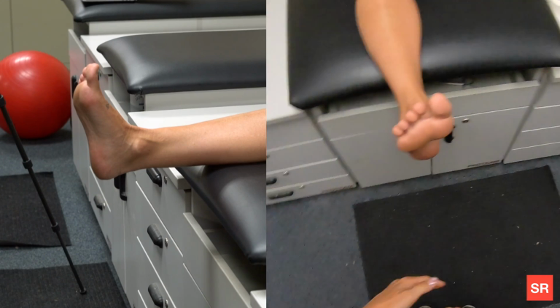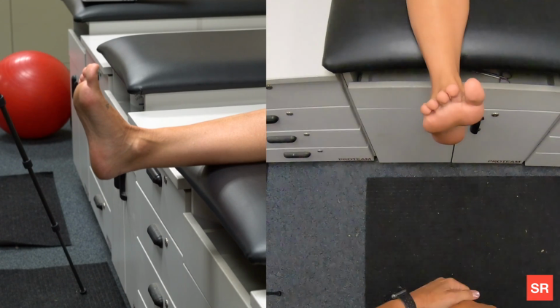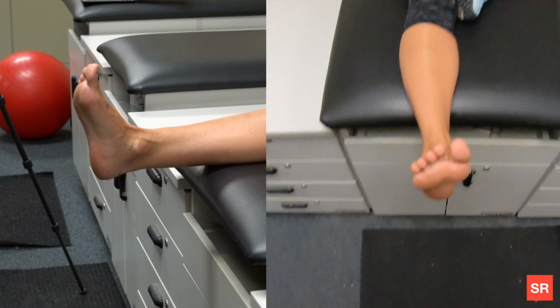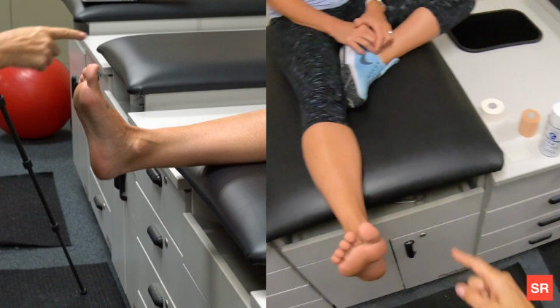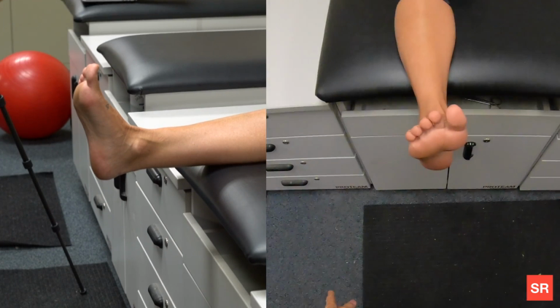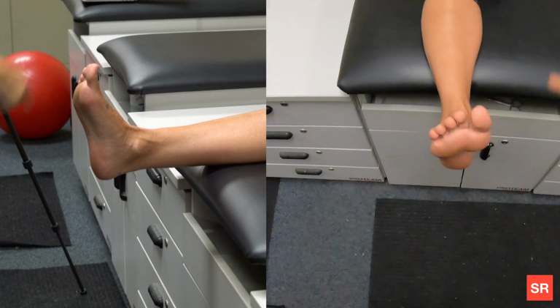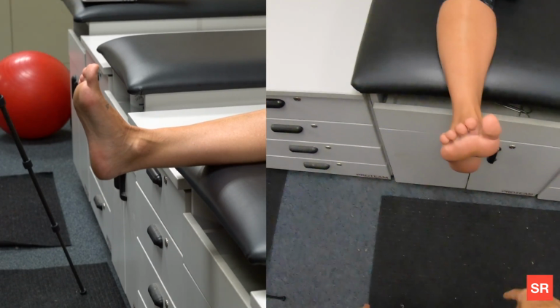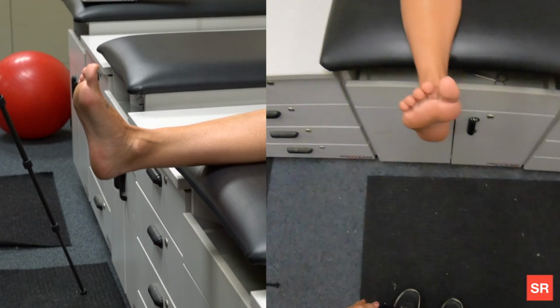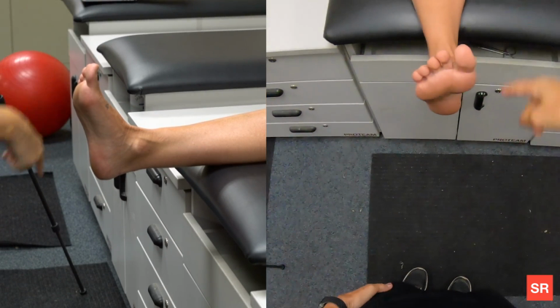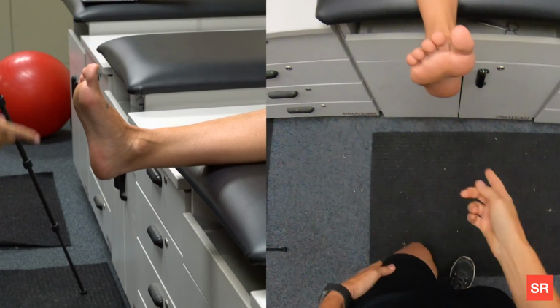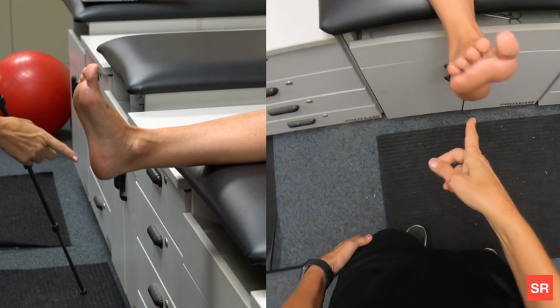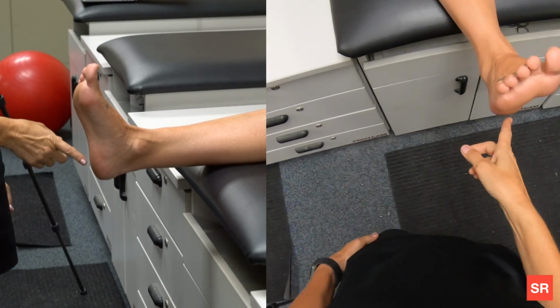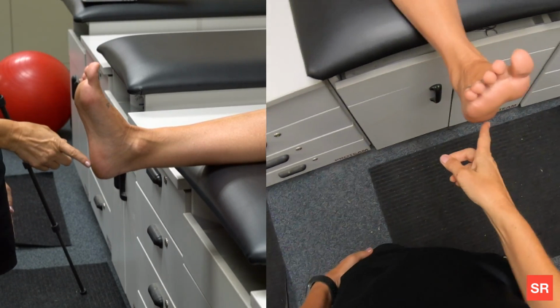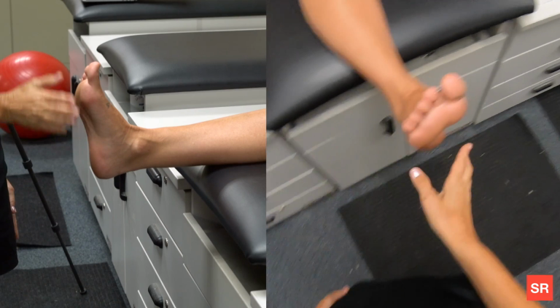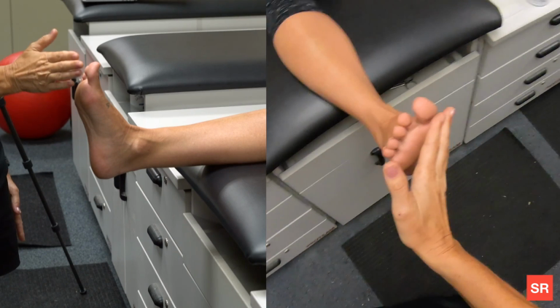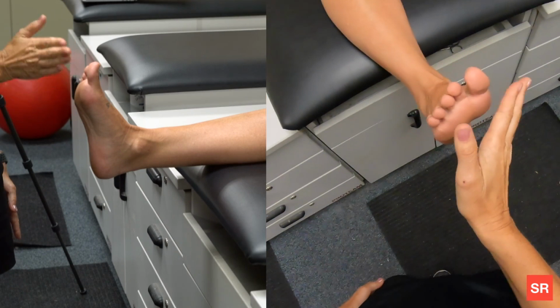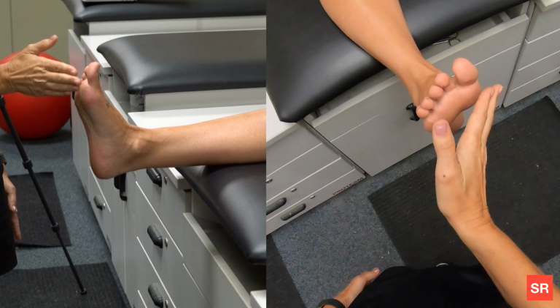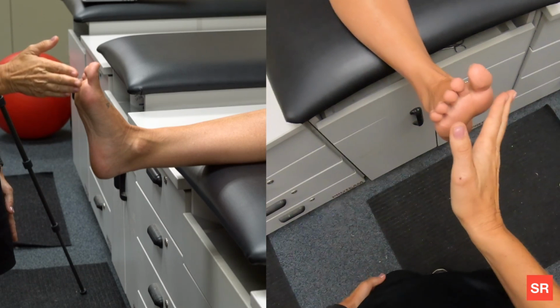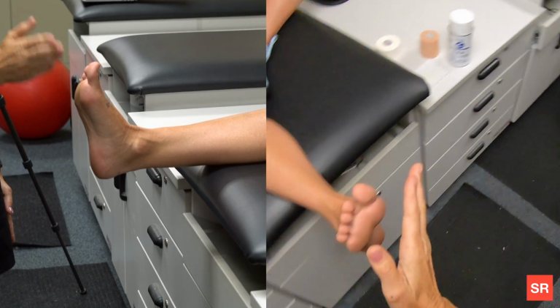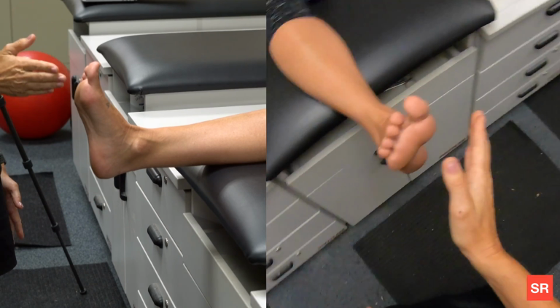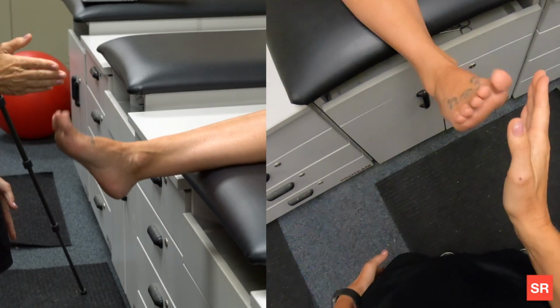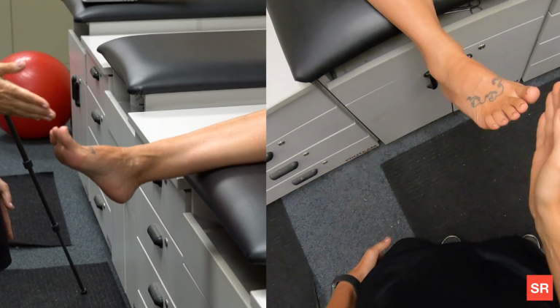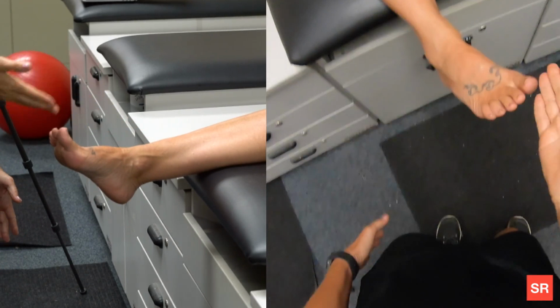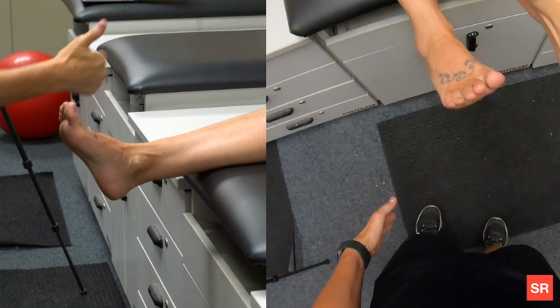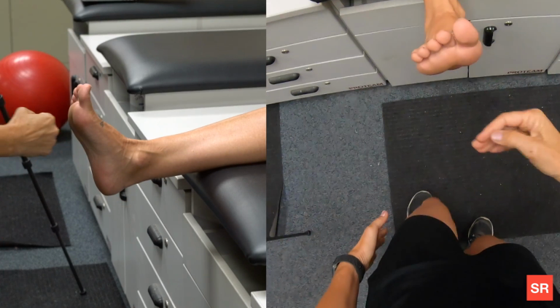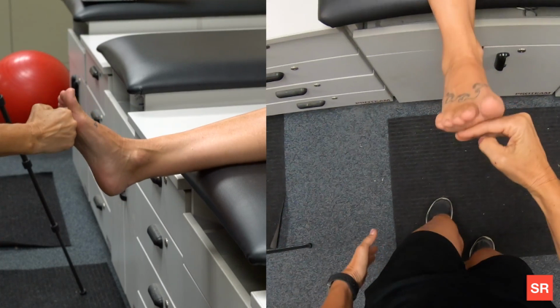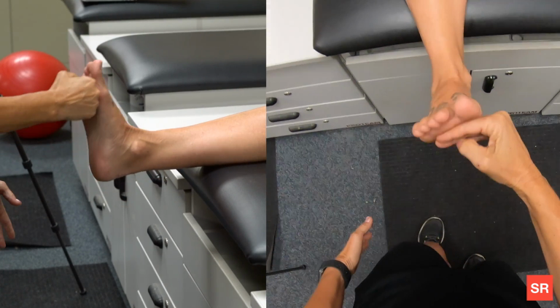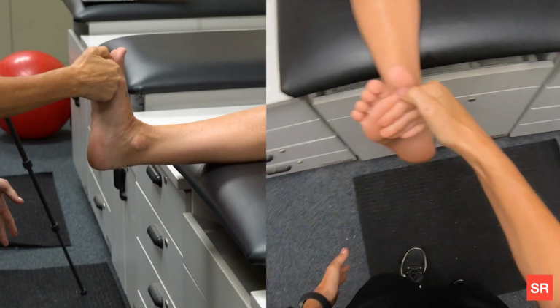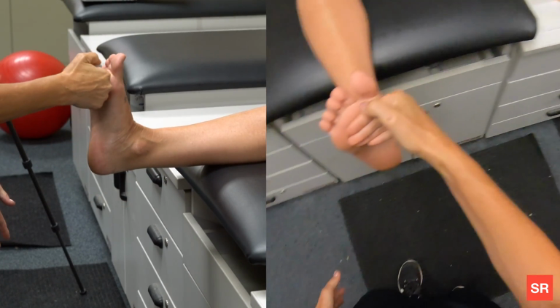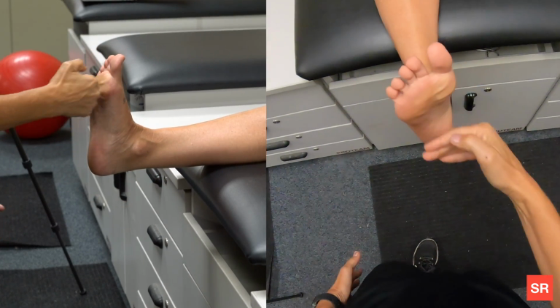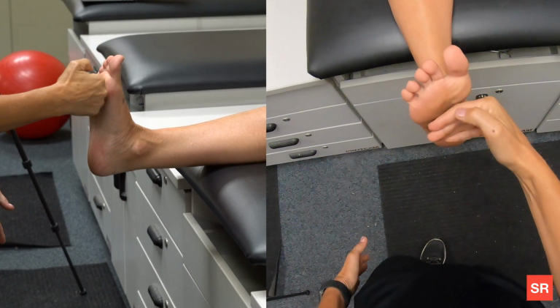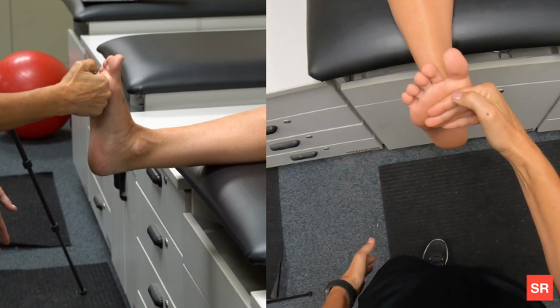First, your patient is going to be long sitting, which means their leg is straight. Their ankle is going to be dorsiflexed to 90 degrees — this is super important. Sometimes you have to give your patient a cue so they will keep it dorsiflexed and hold it in that position.